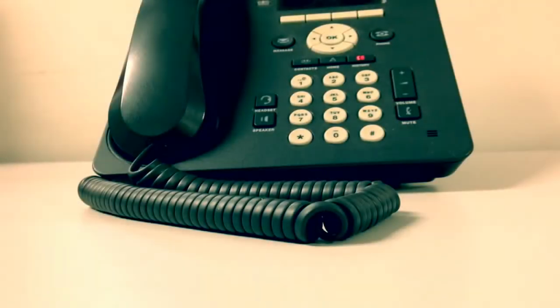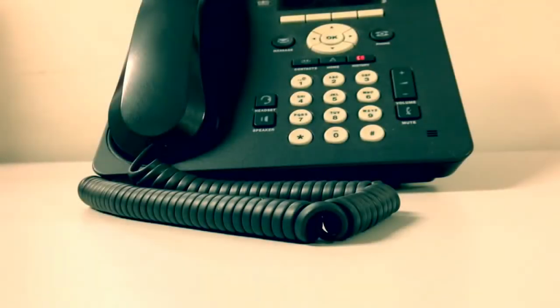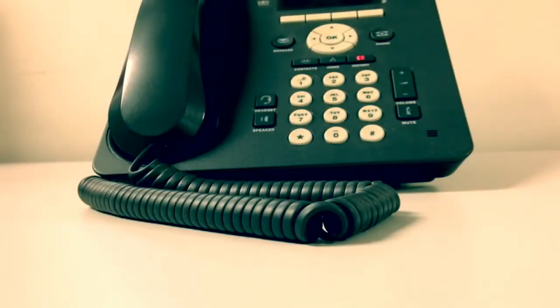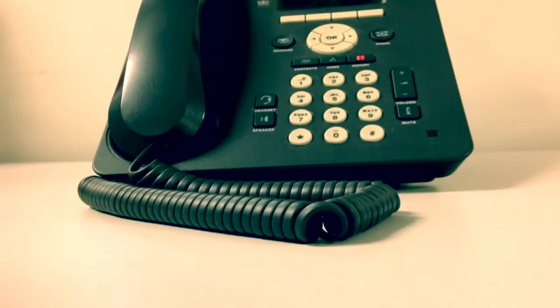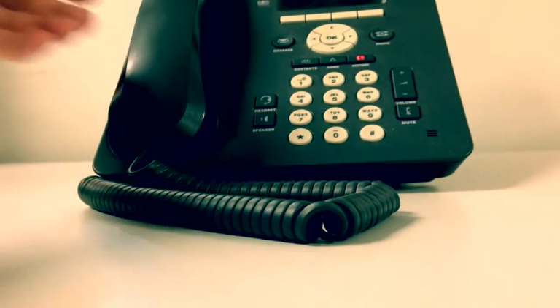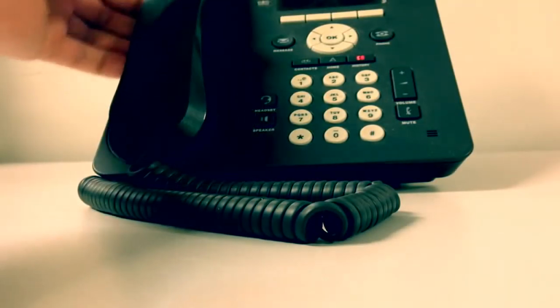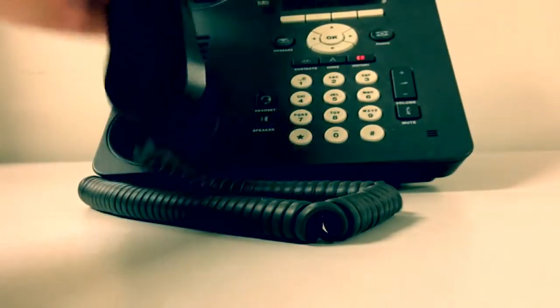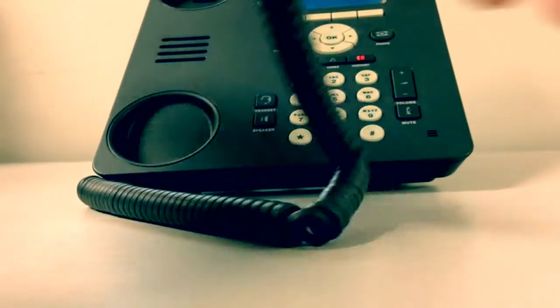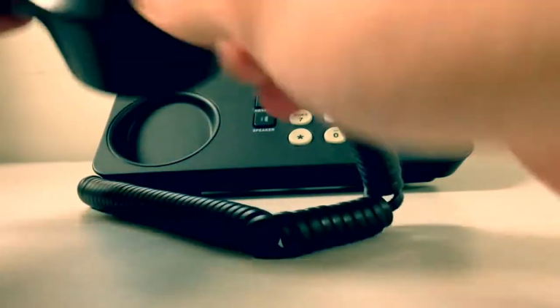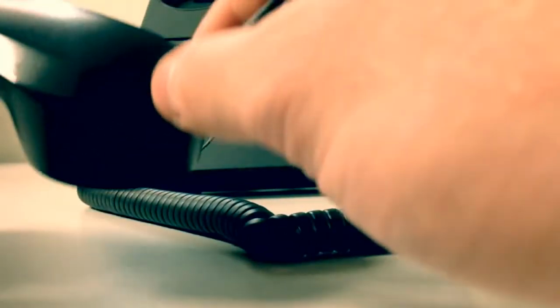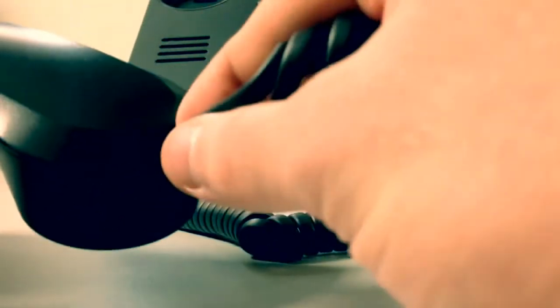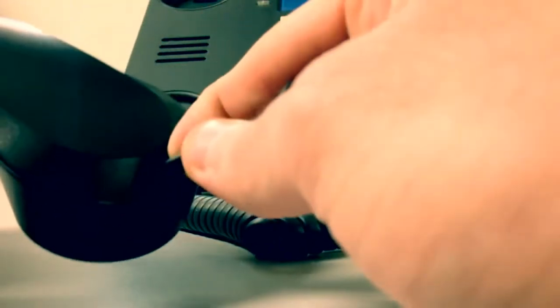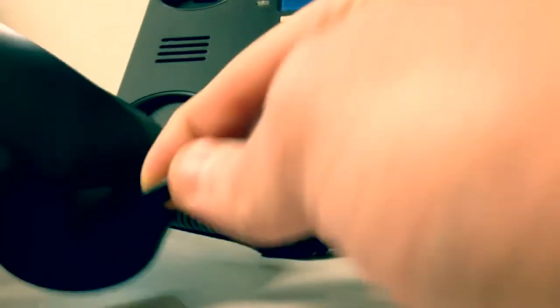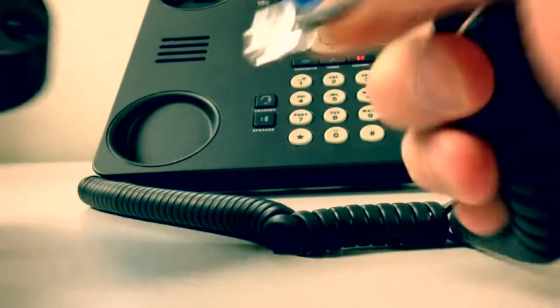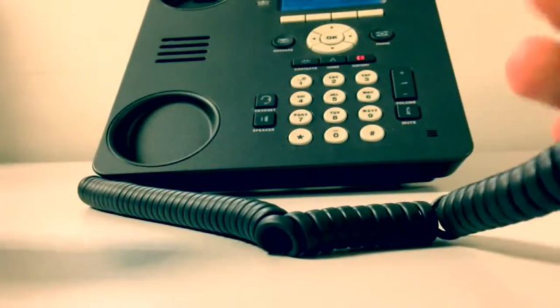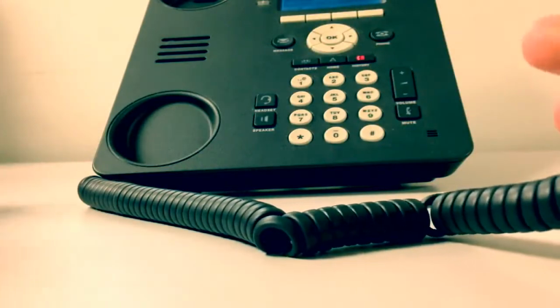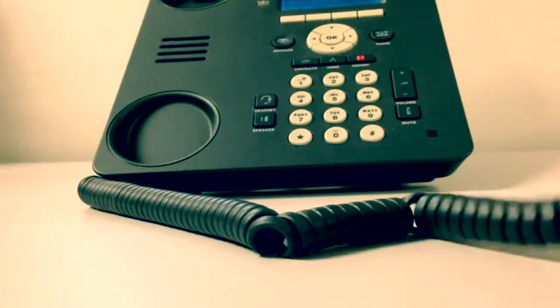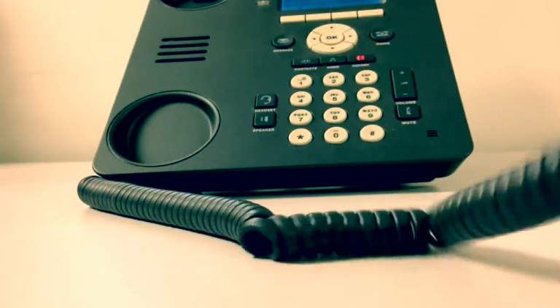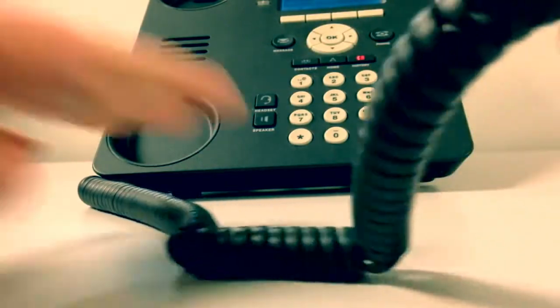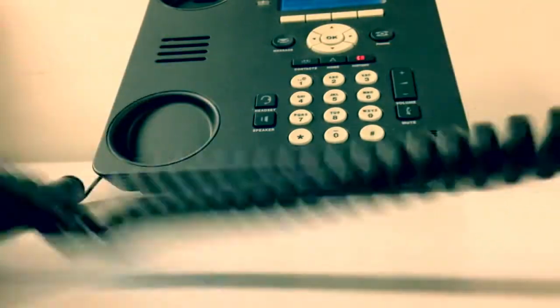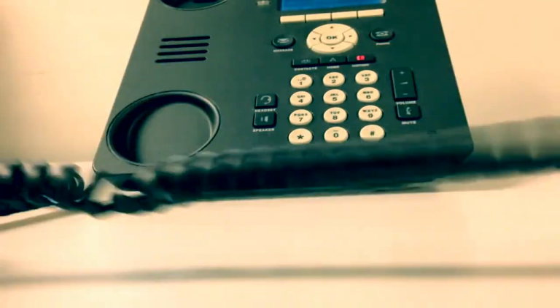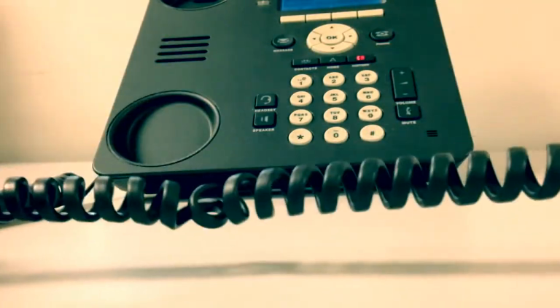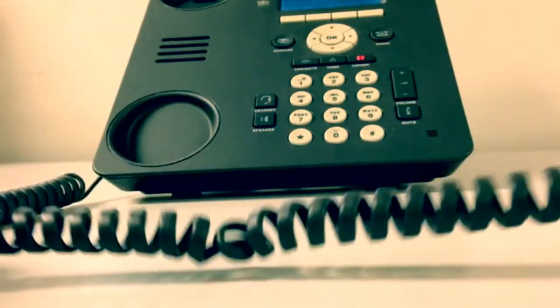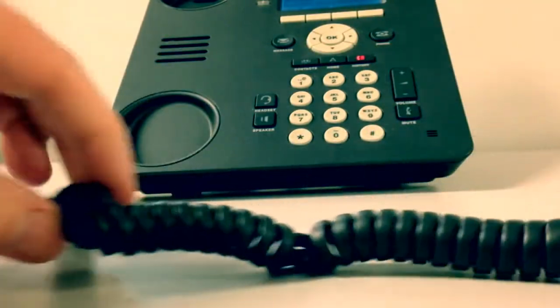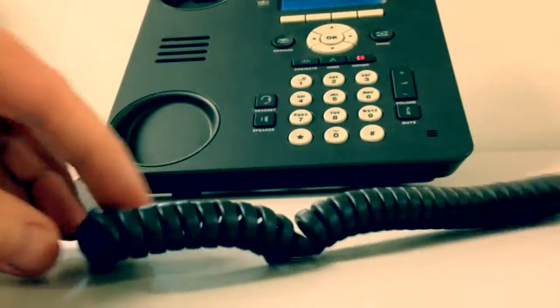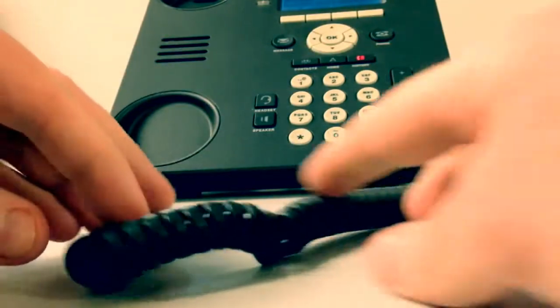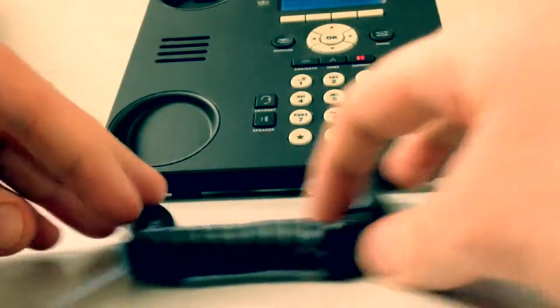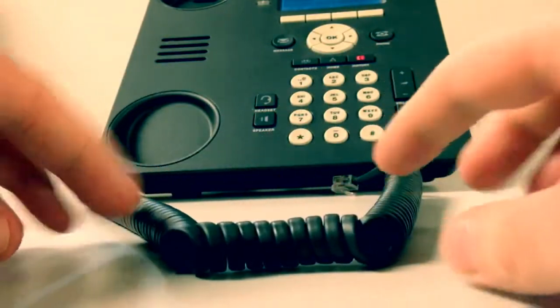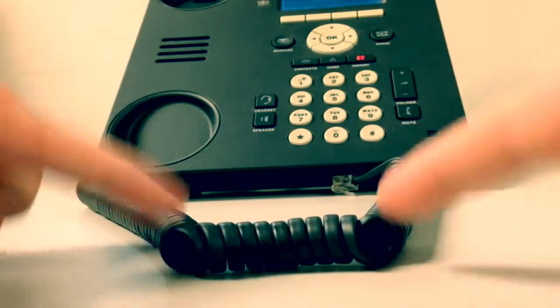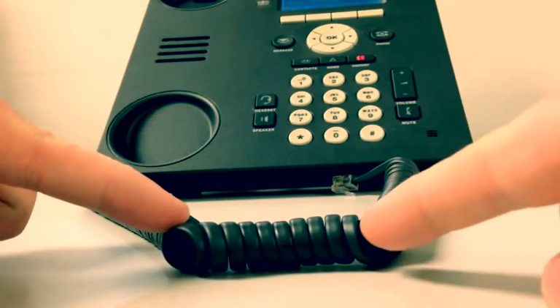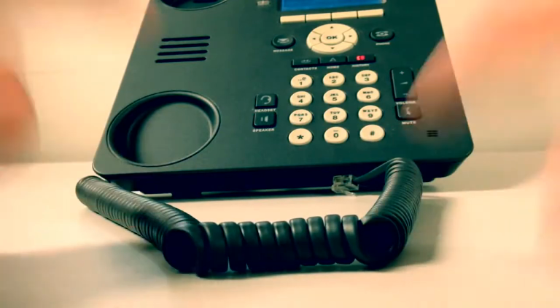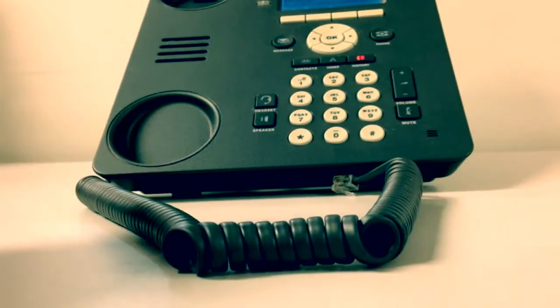All right, first what you want to do is unplug it from the phone. So now you just have the cord — you see this is where it's tangled.